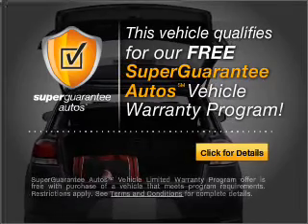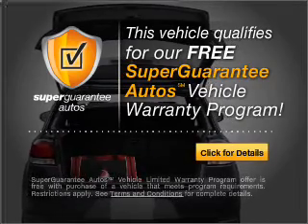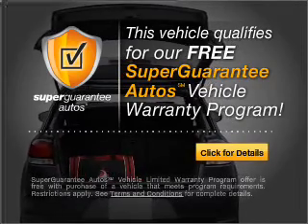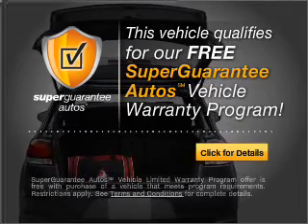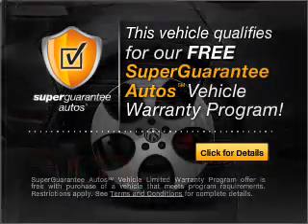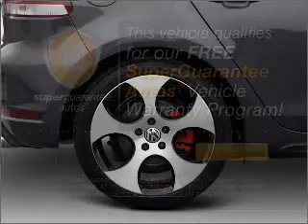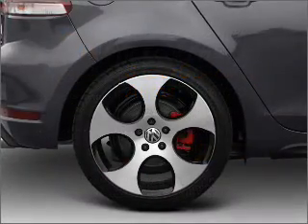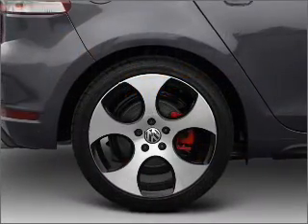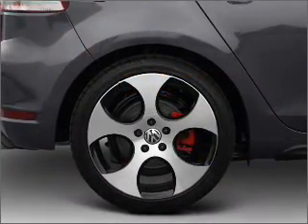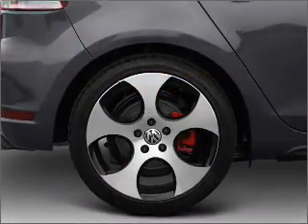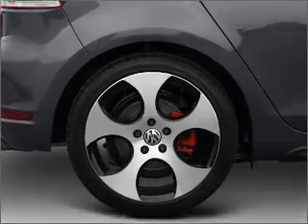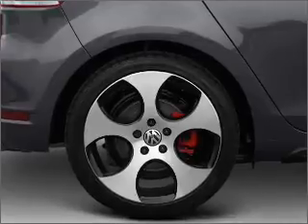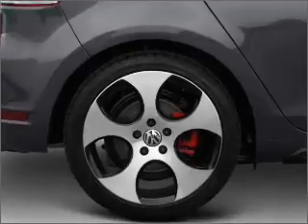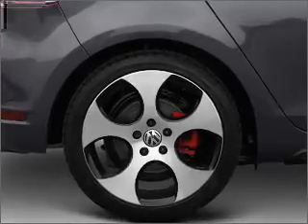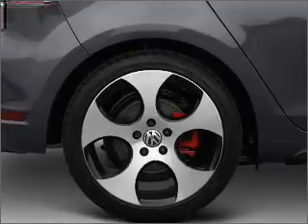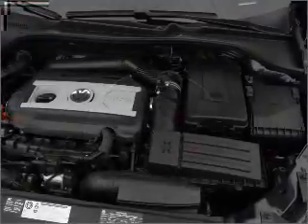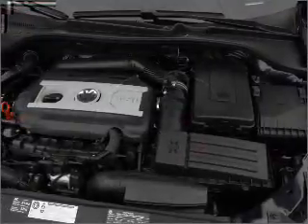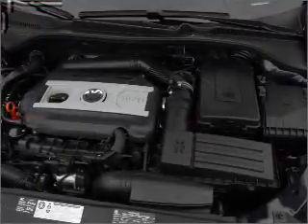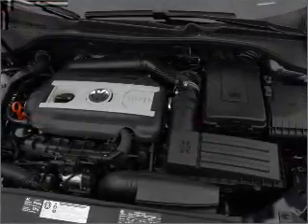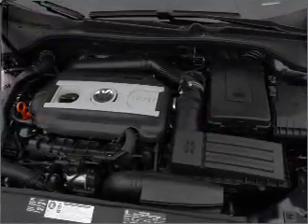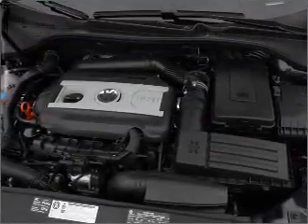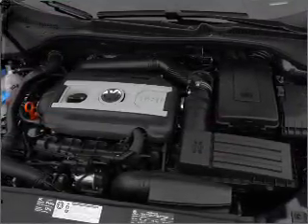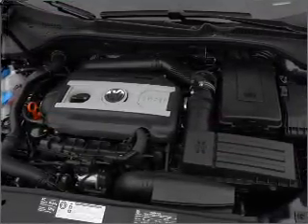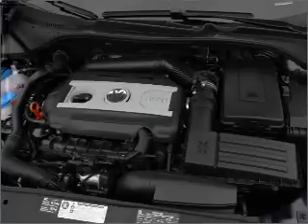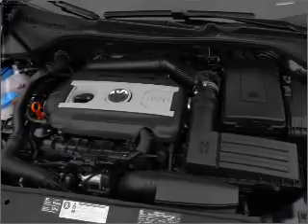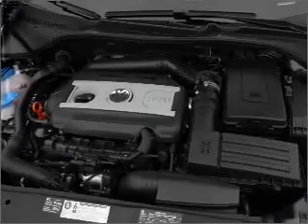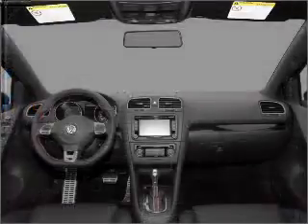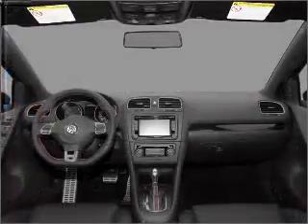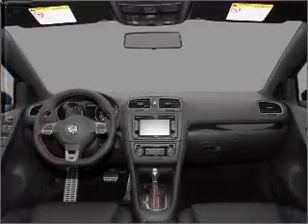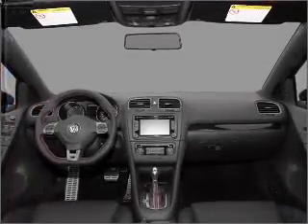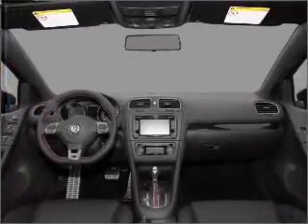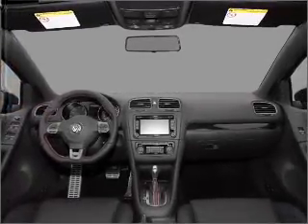Buy a vehicle and get a free warranty from us only at everycarlisted.com. Reach your destination effortlessly with GPS navigation. Premium wheels give a more luxurious look. You will appreciate the safety feature of anti-lock brakes.